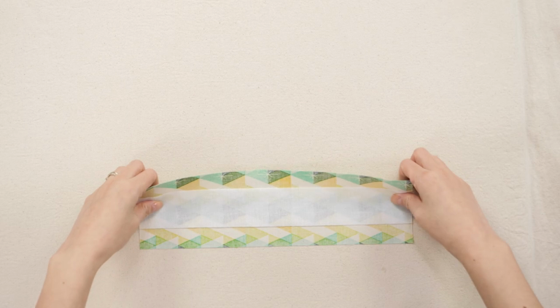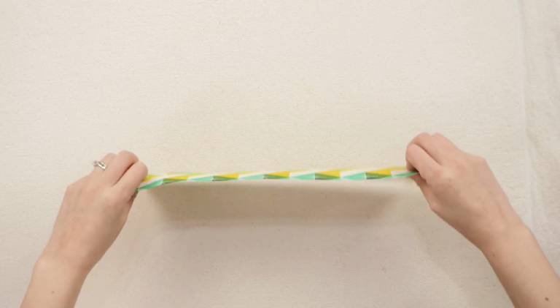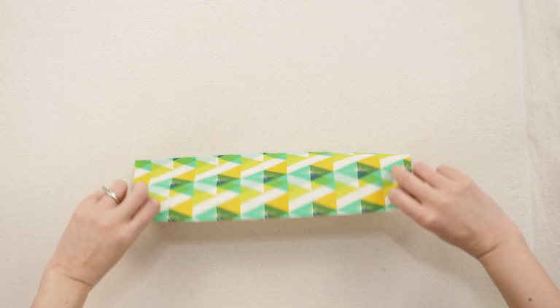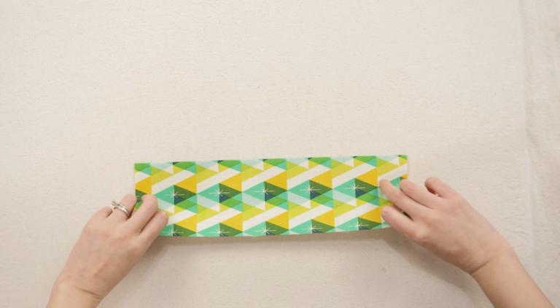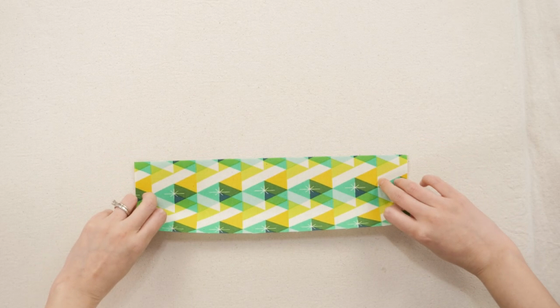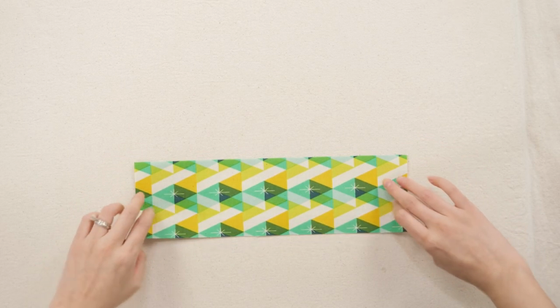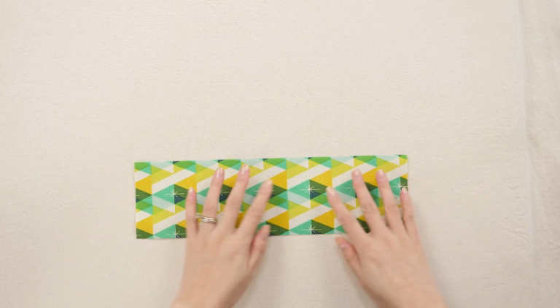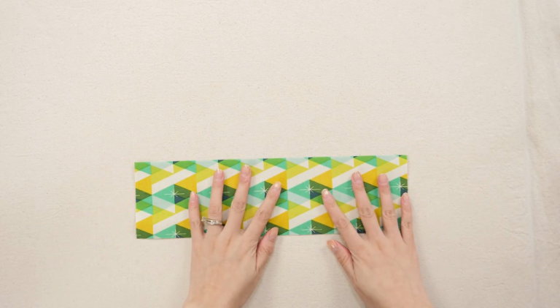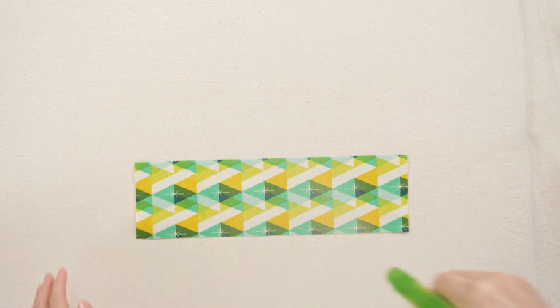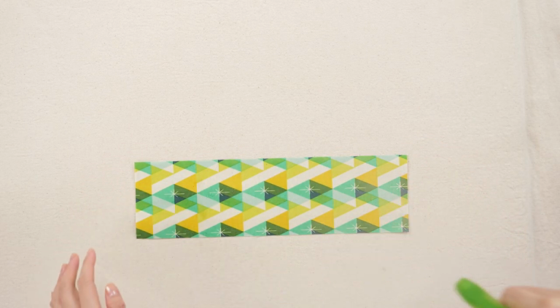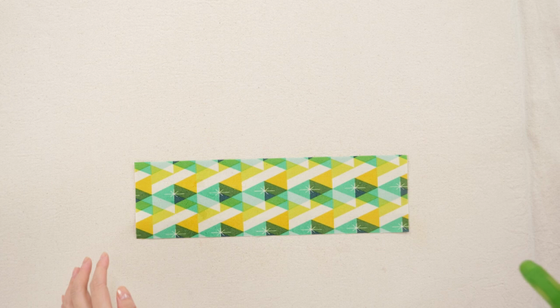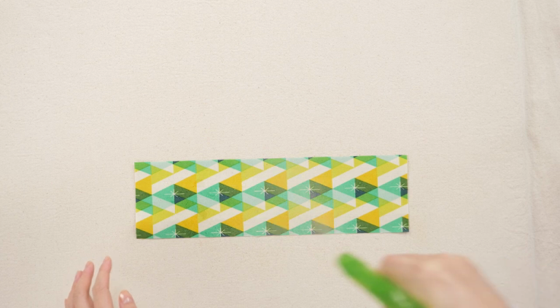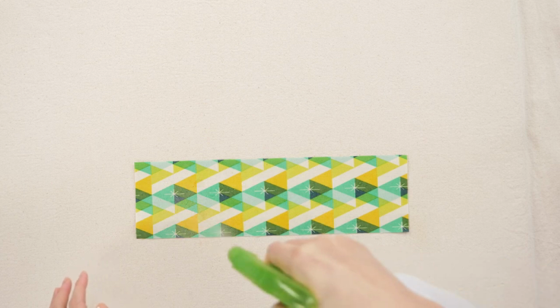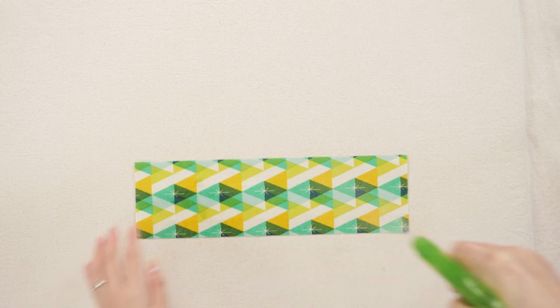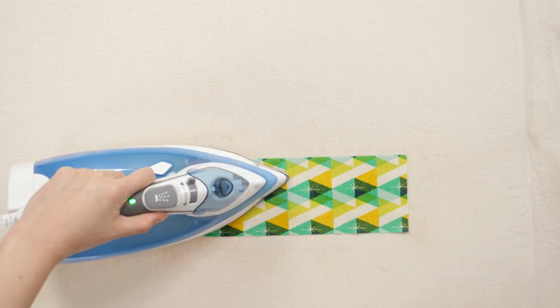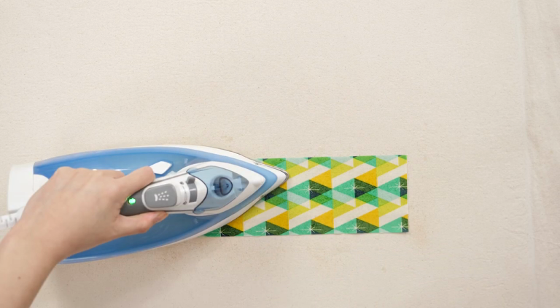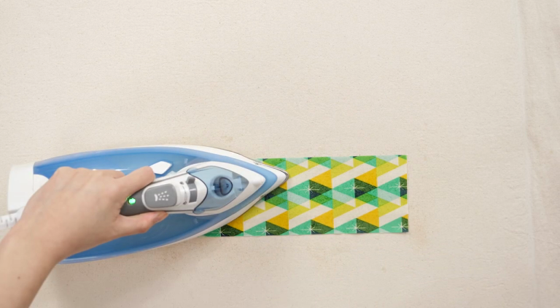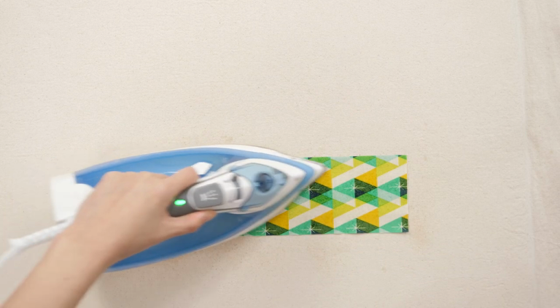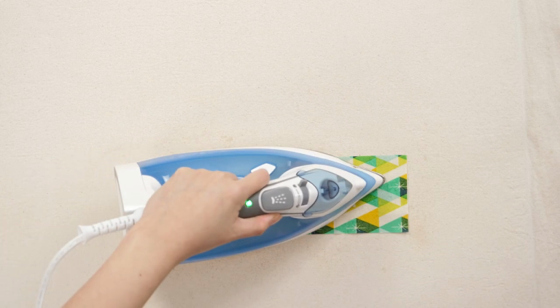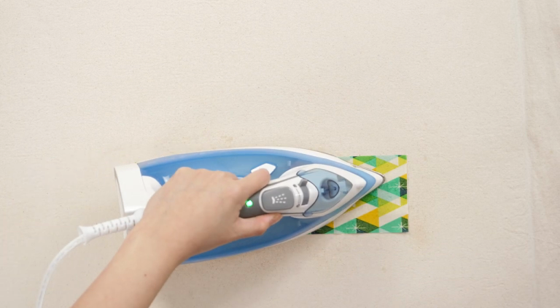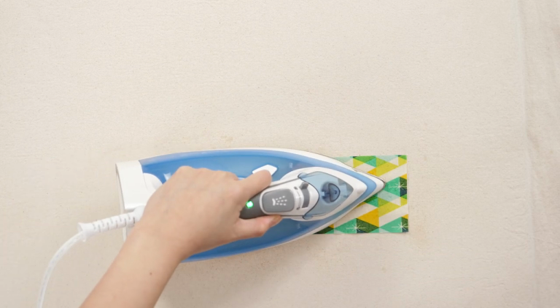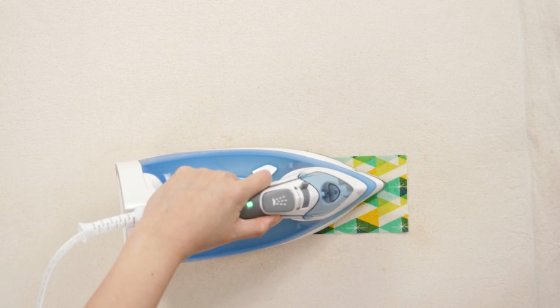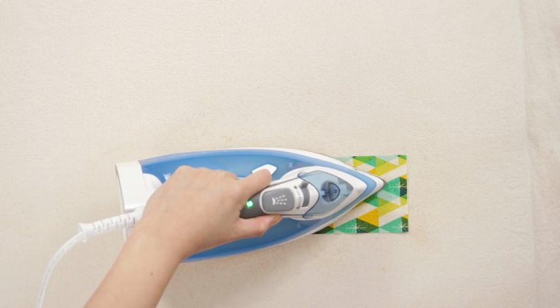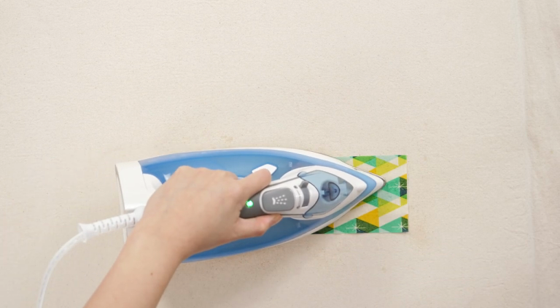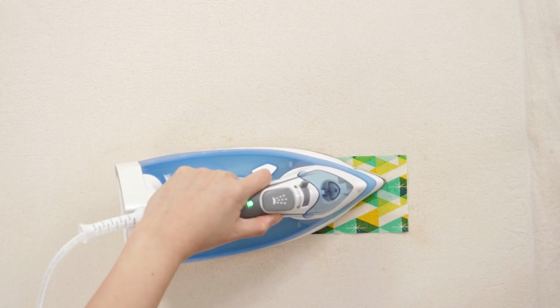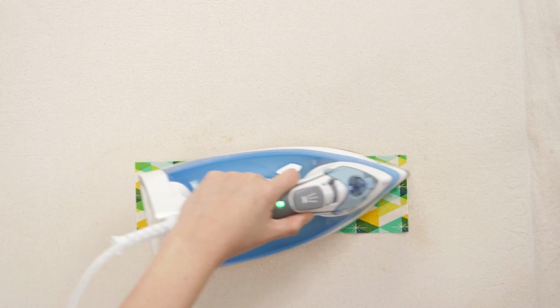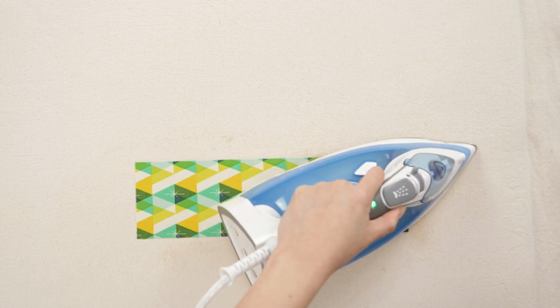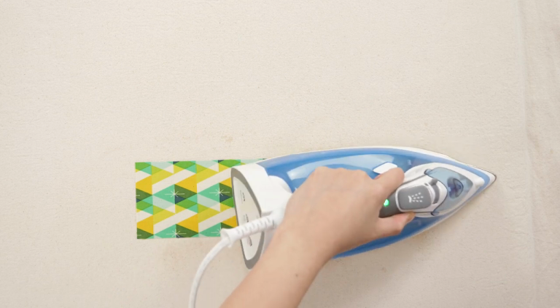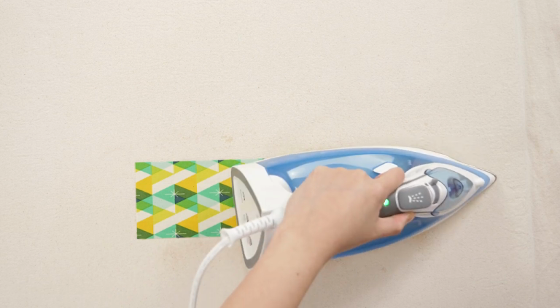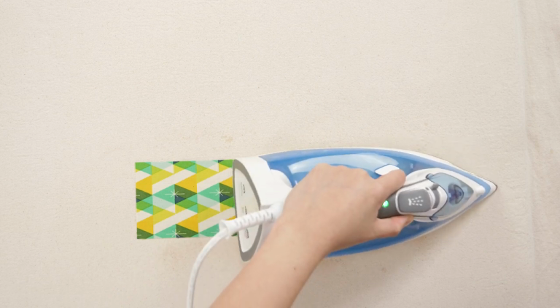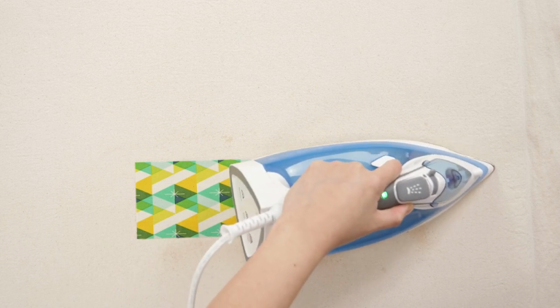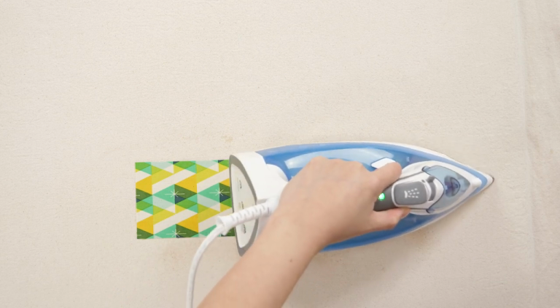Holding it in place, flip them over so the fabric is right side up. To quickly fuse the interfacing, spritz water on the fabric, then press with an iron on the cotton setting for about 10 seconds on each section.